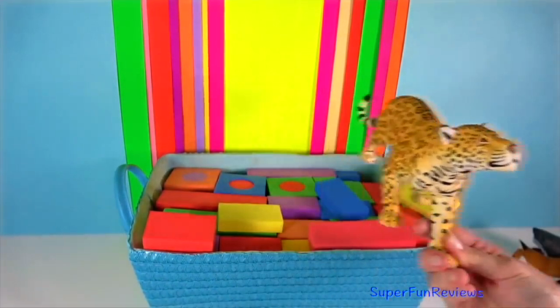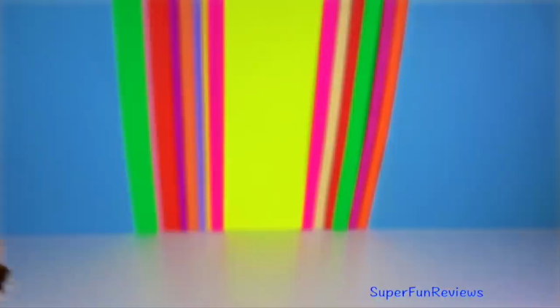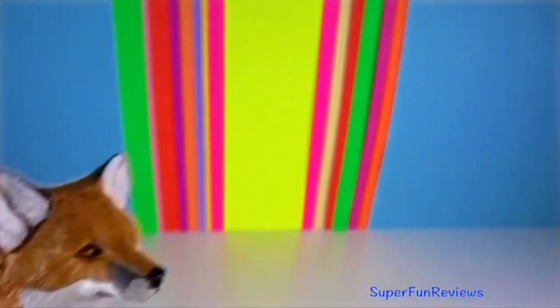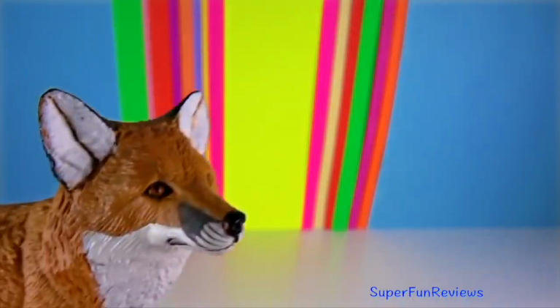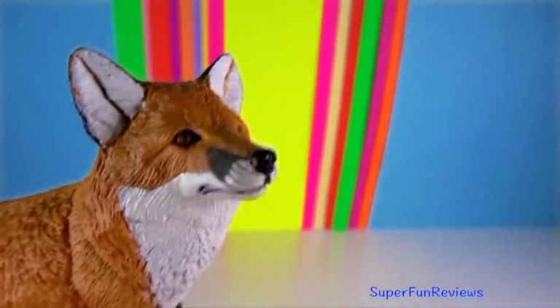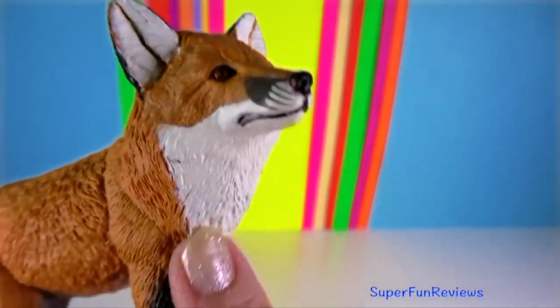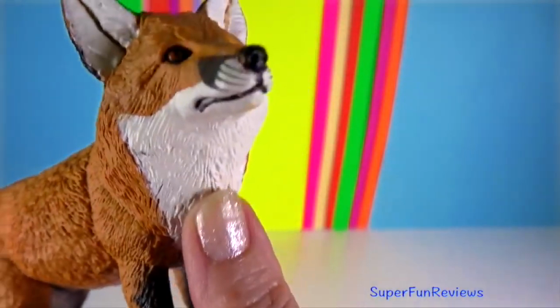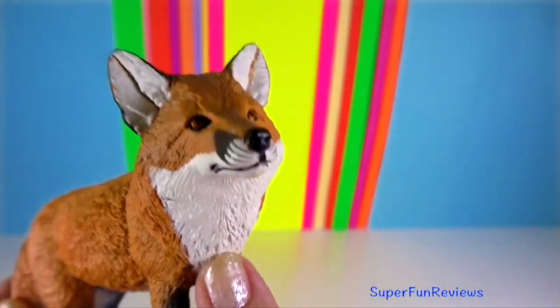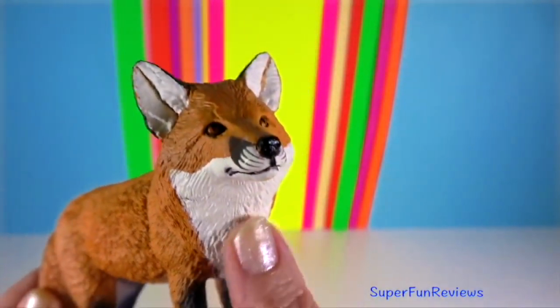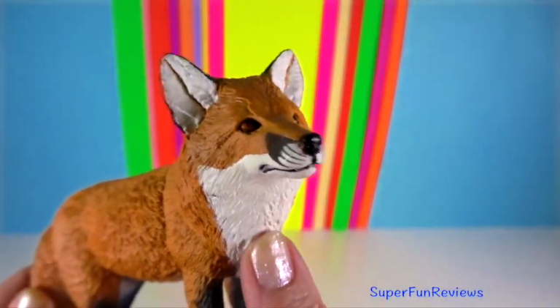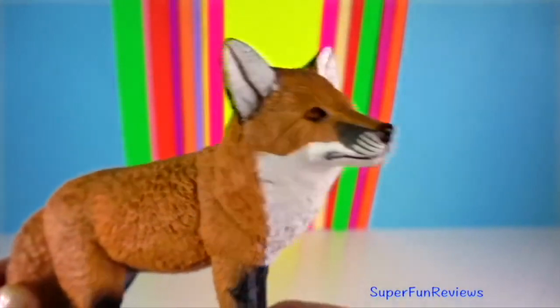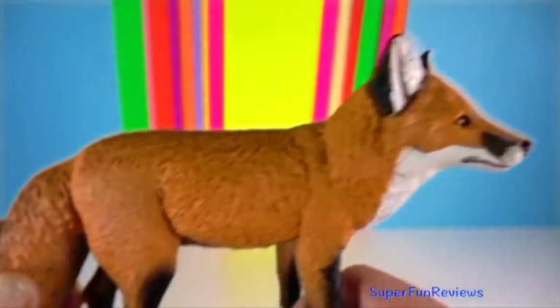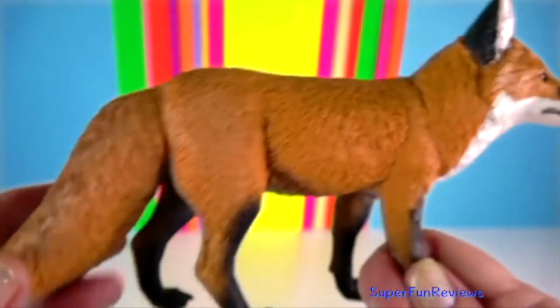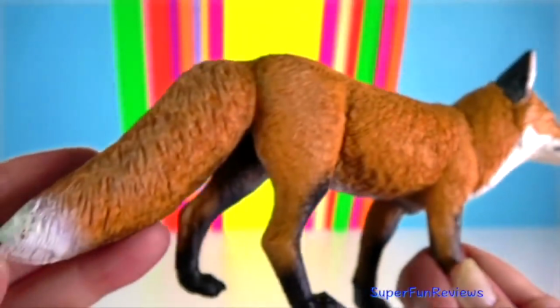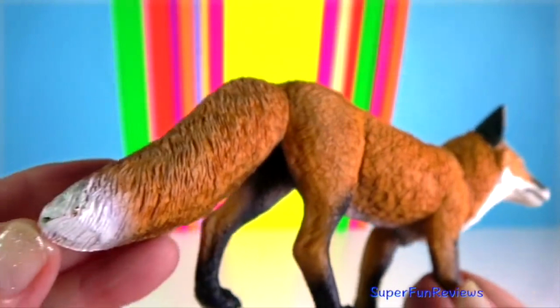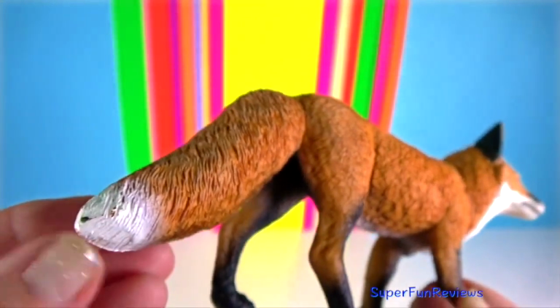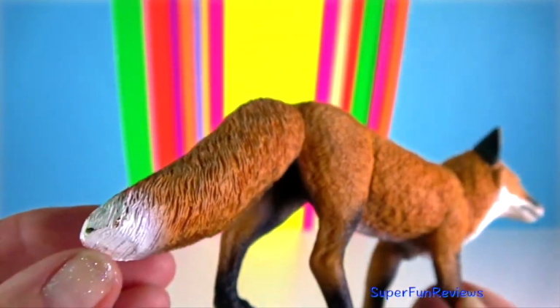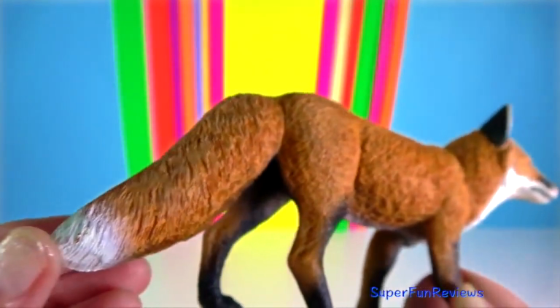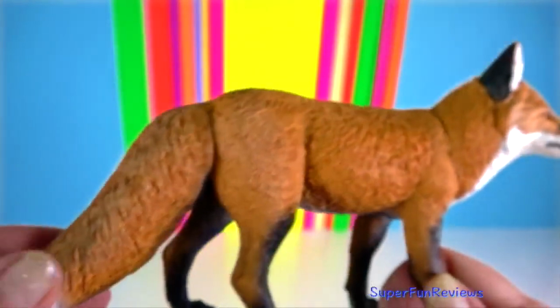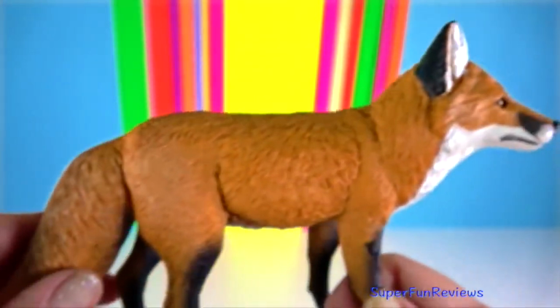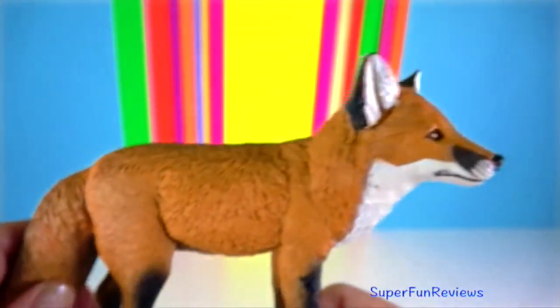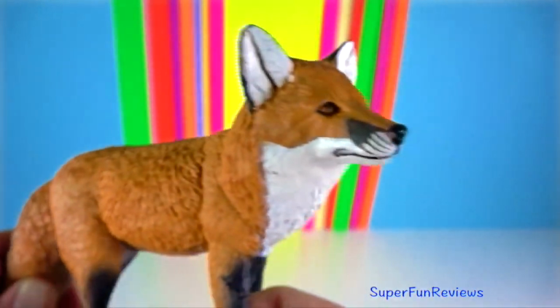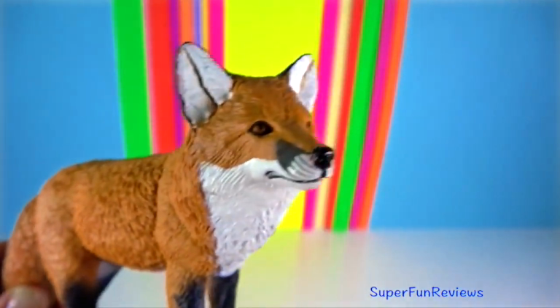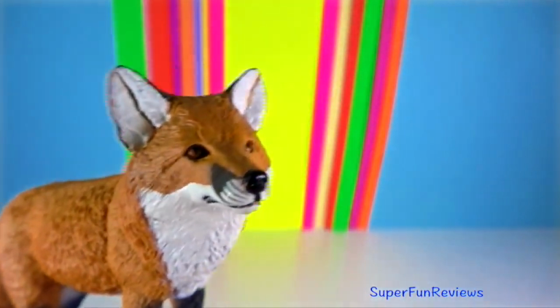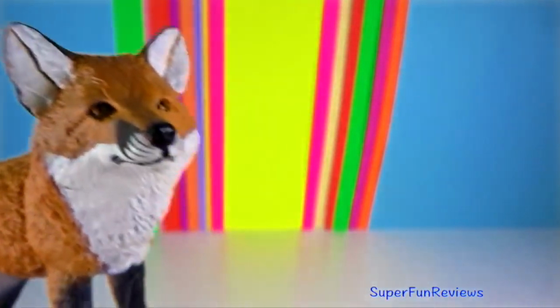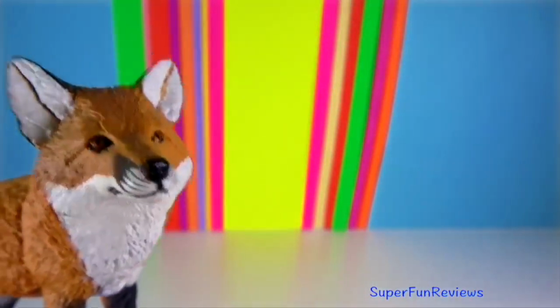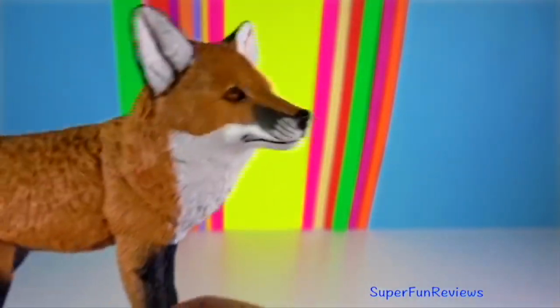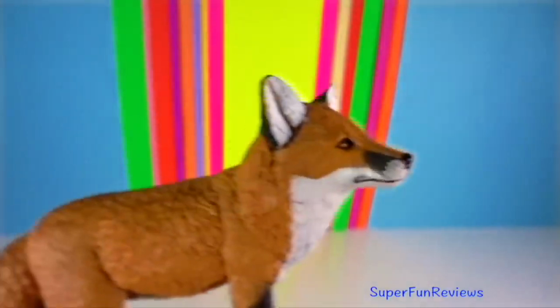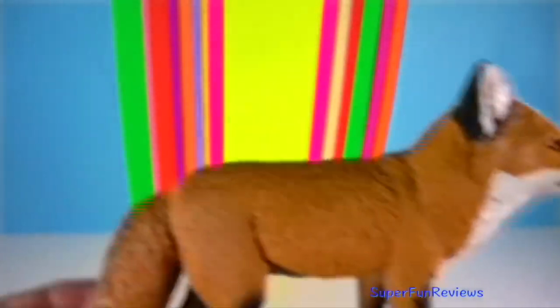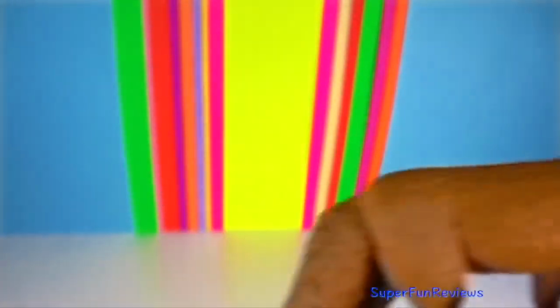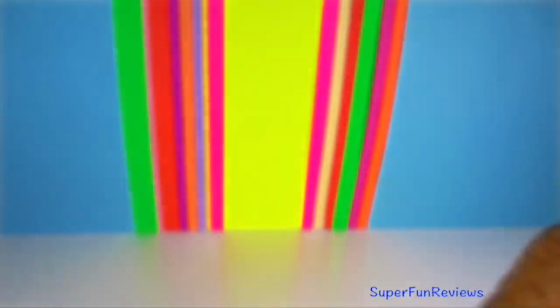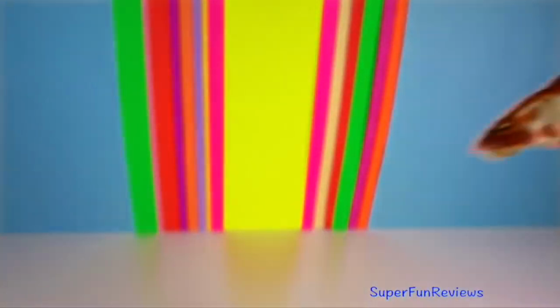Red Fox — they are solitary animals and do not form packs like wolves. Top running speed is 48 km per hour and they can leap 2 metres.